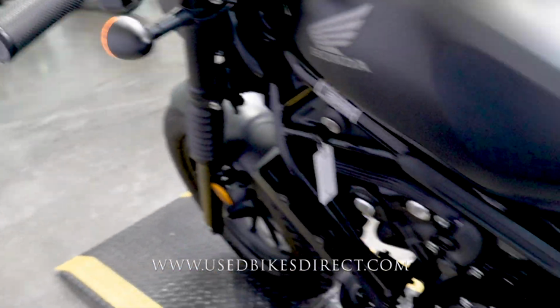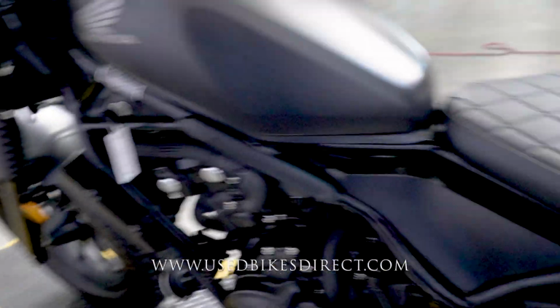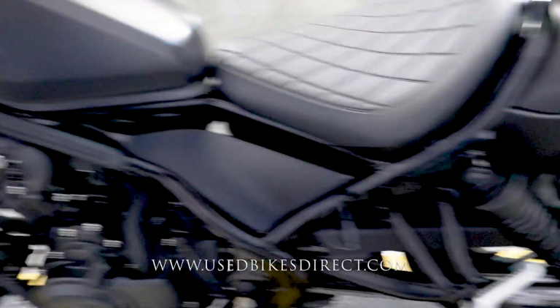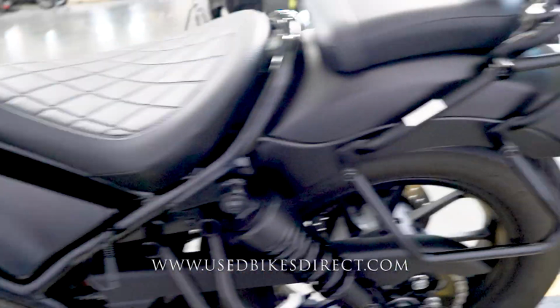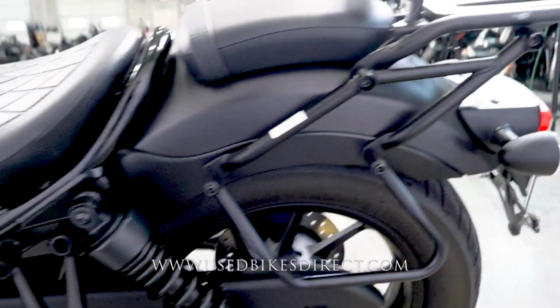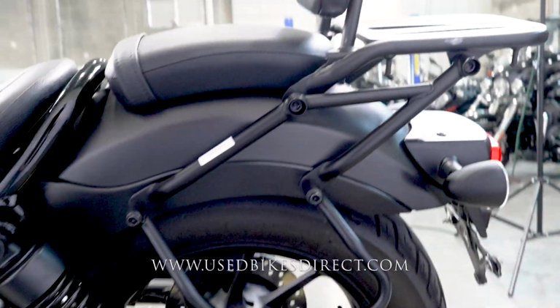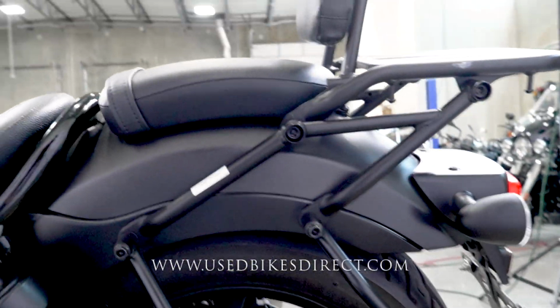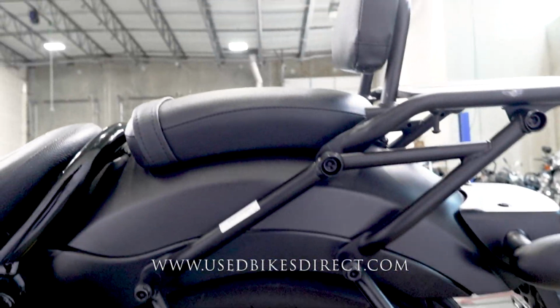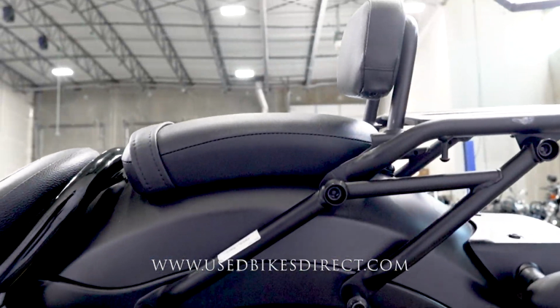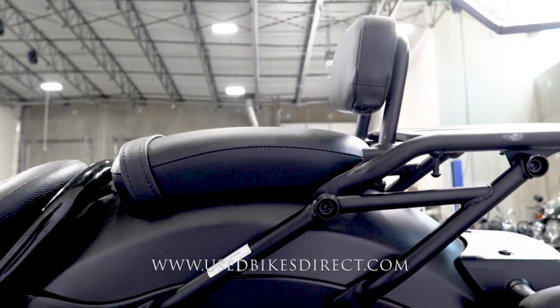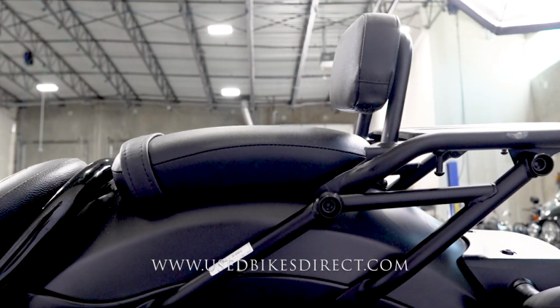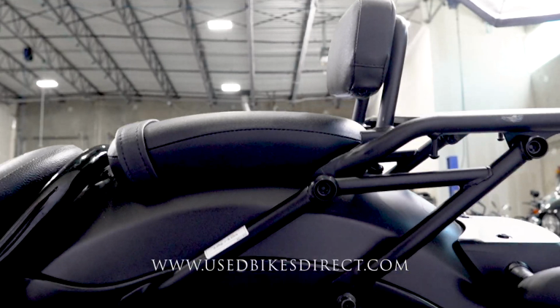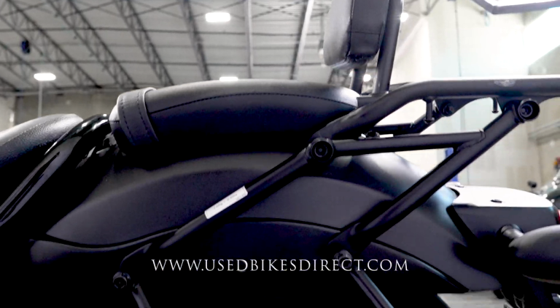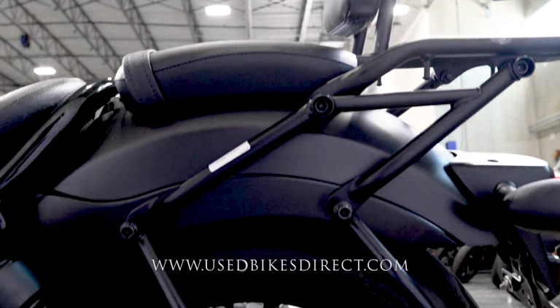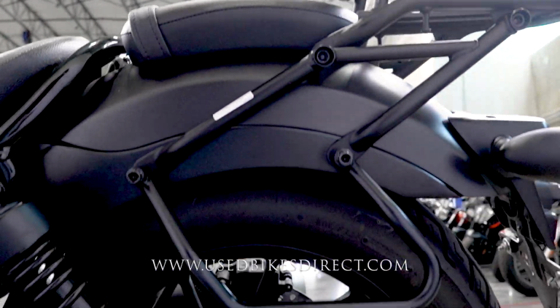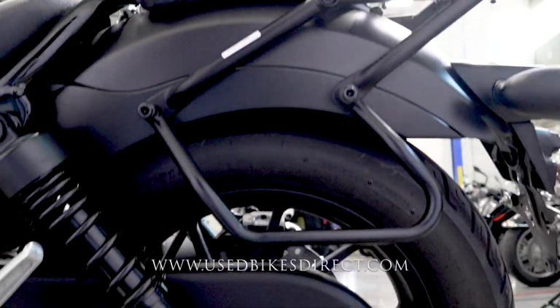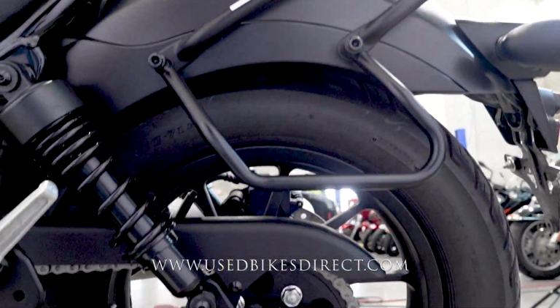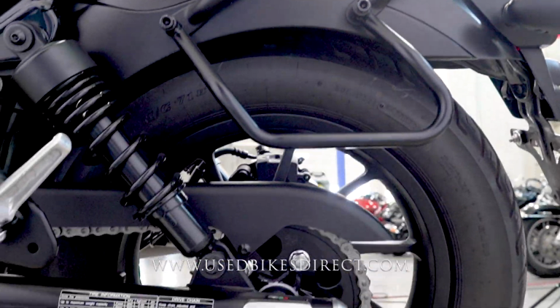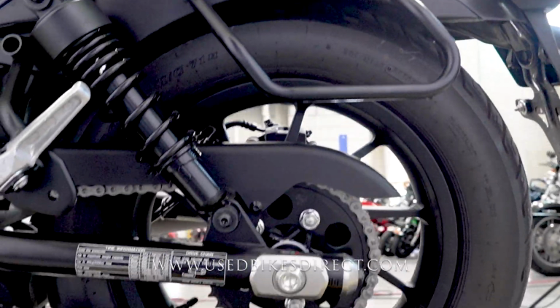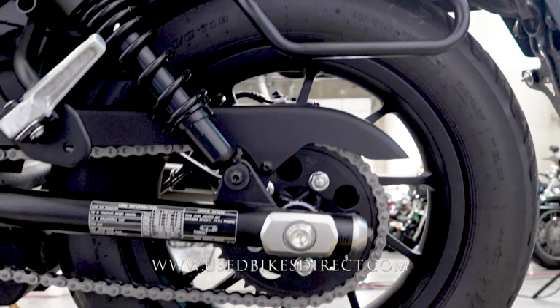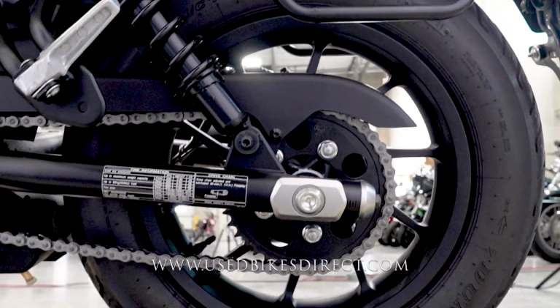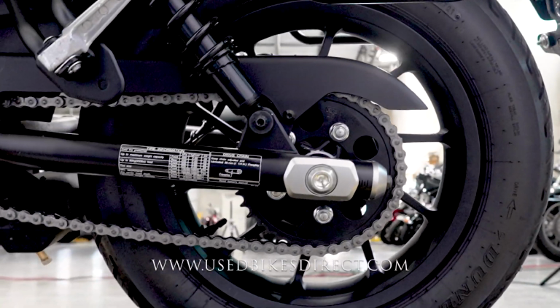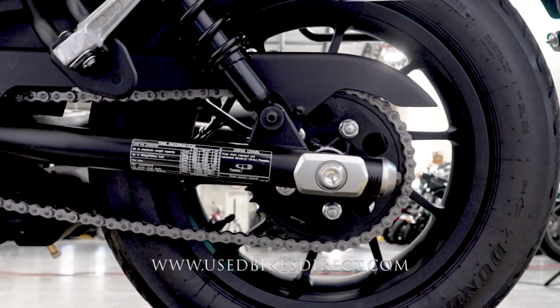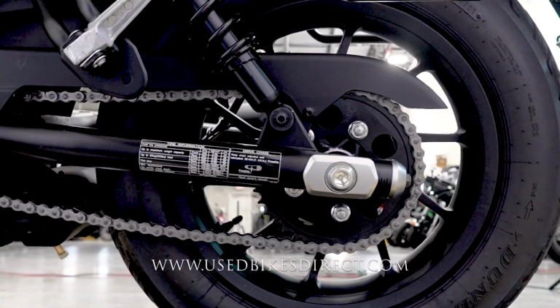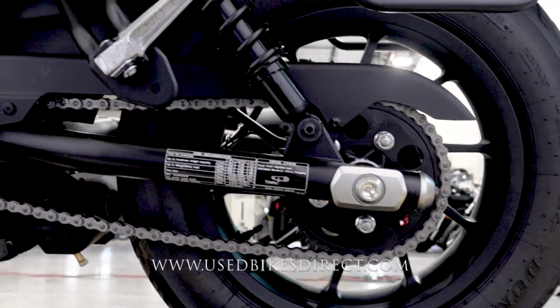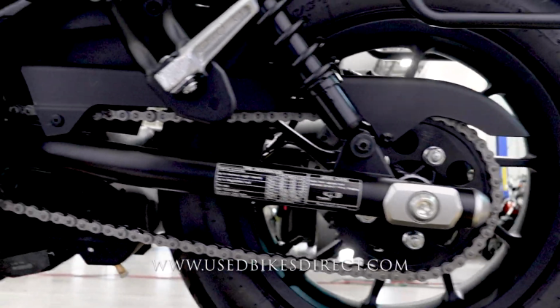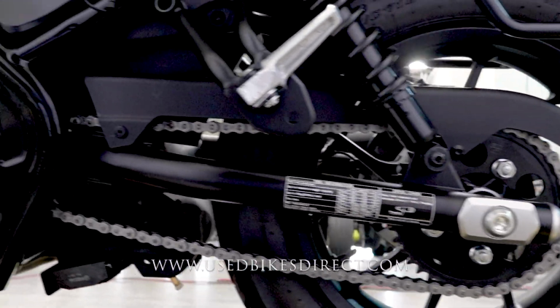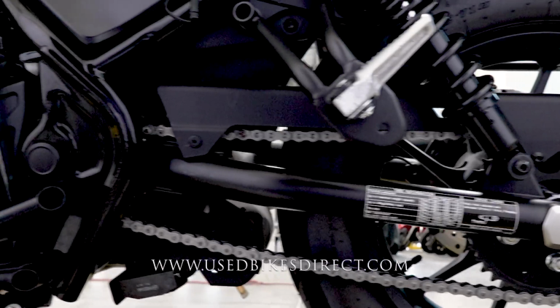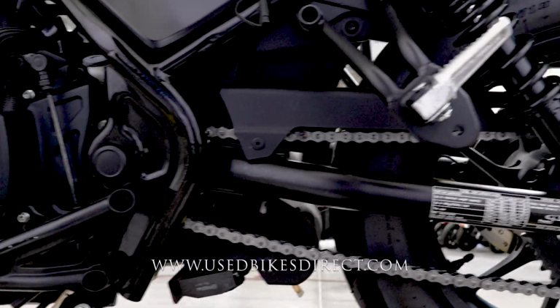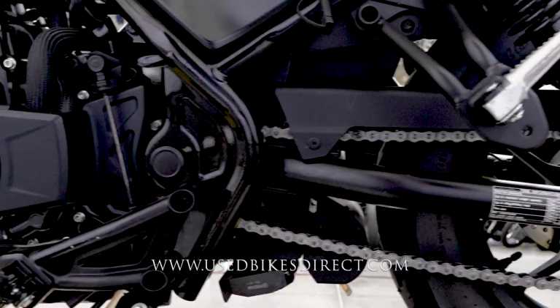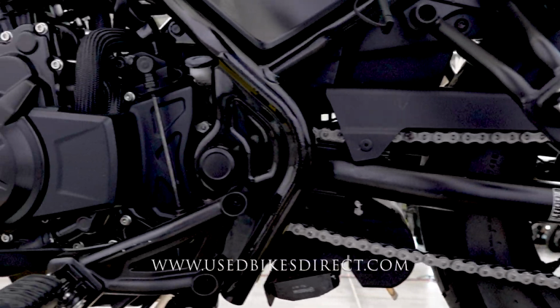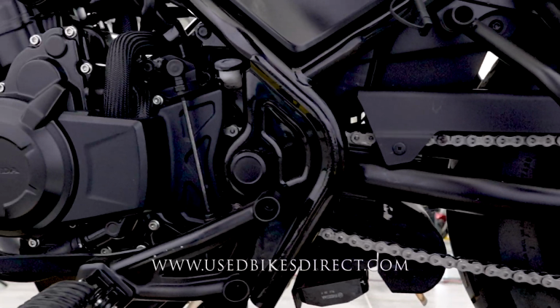She clearly sounds and runs like new. Zooming in for some detailed shots — as you saw on the odometer, 2,742 miles makes this a low mileage bike.